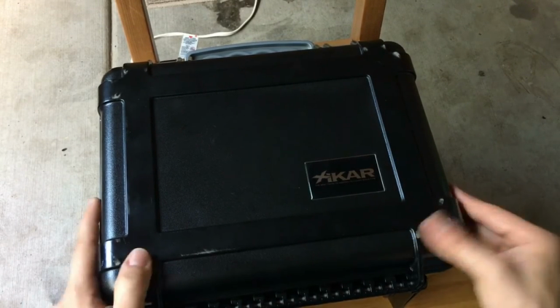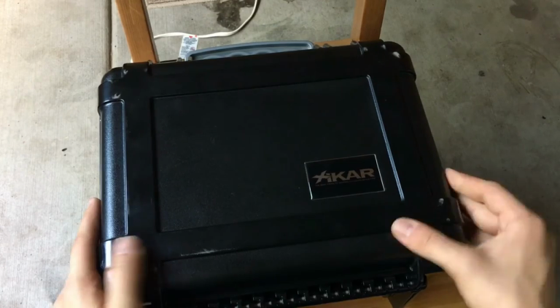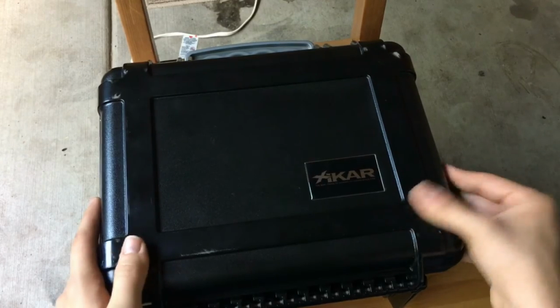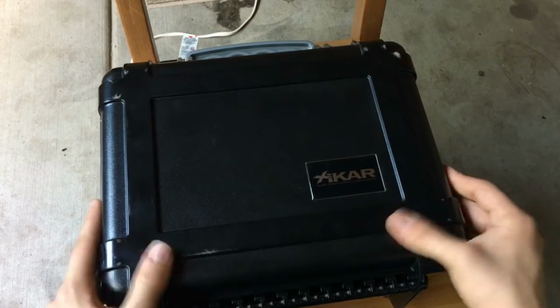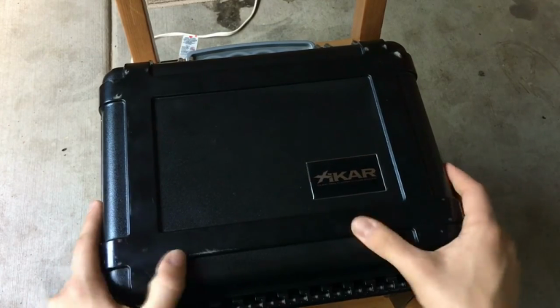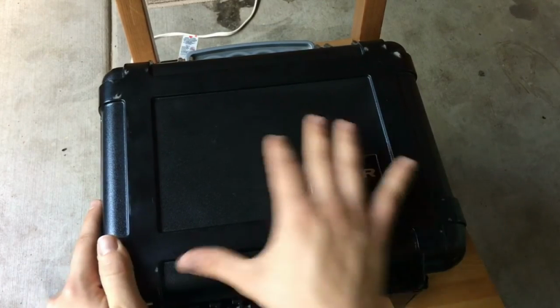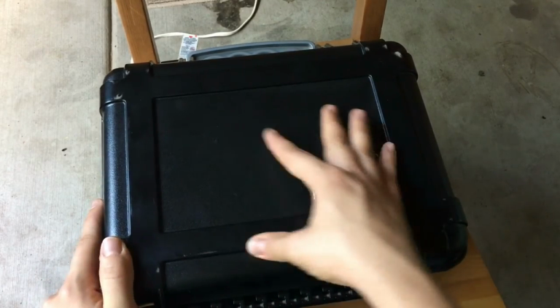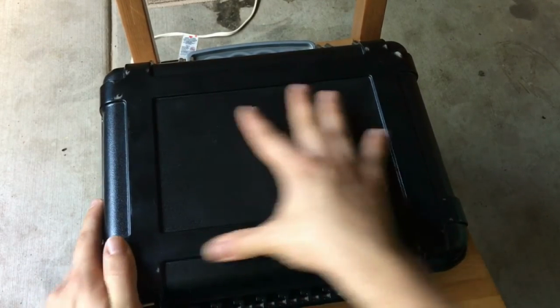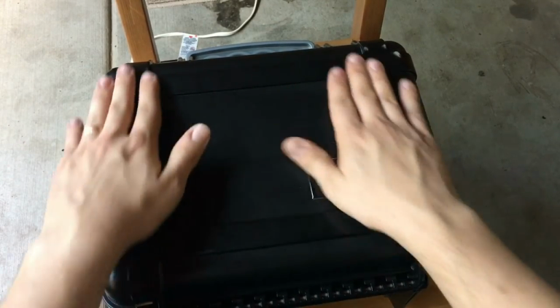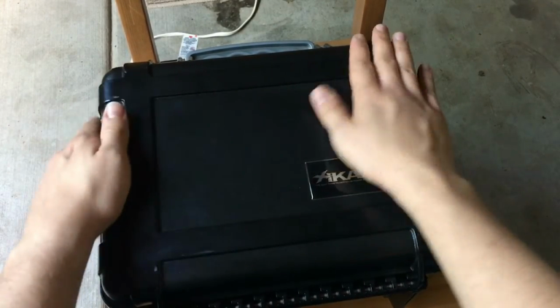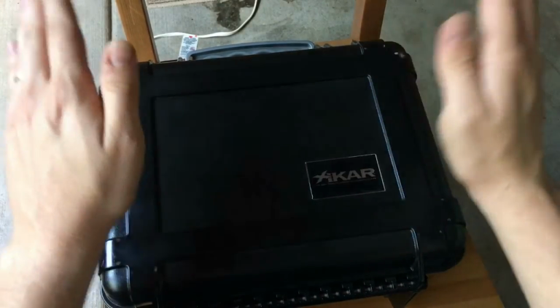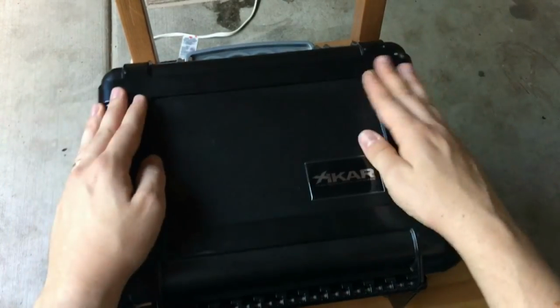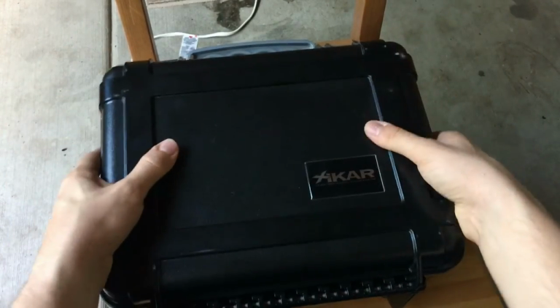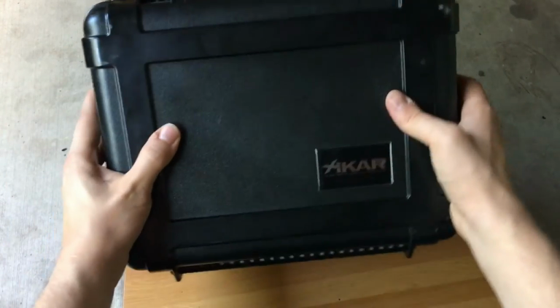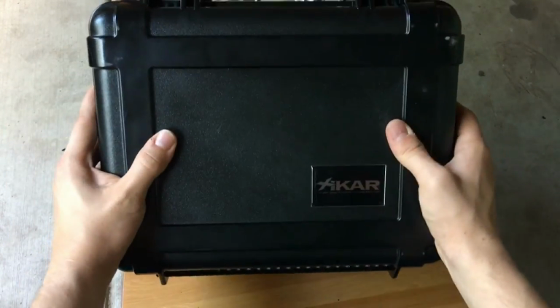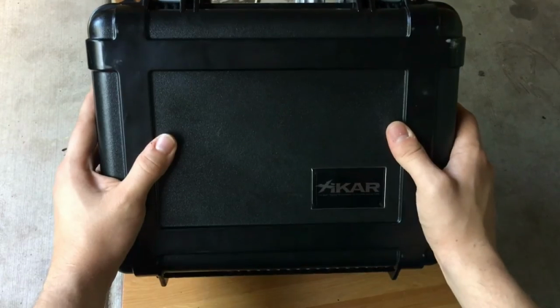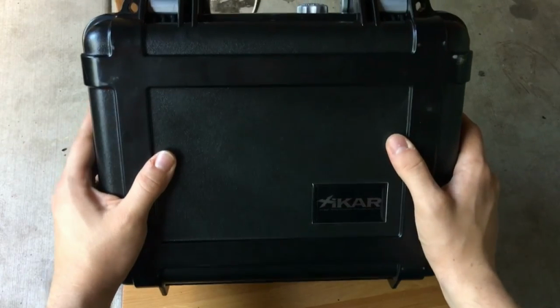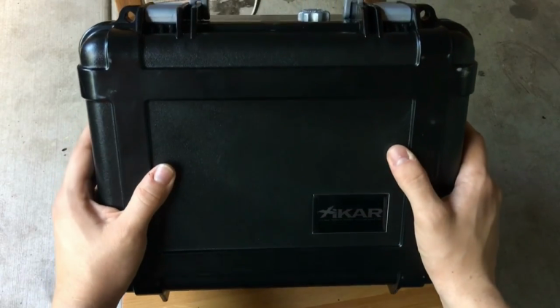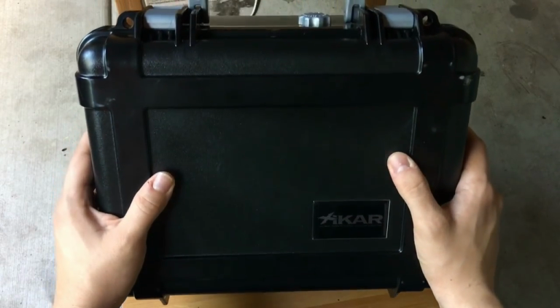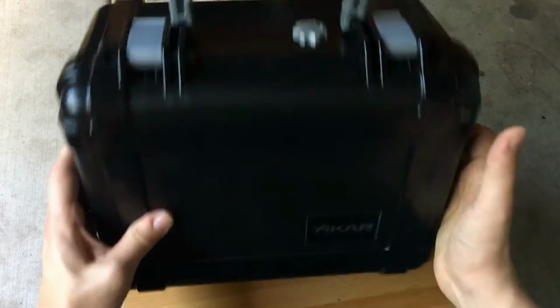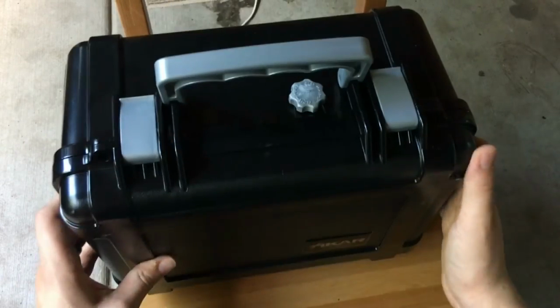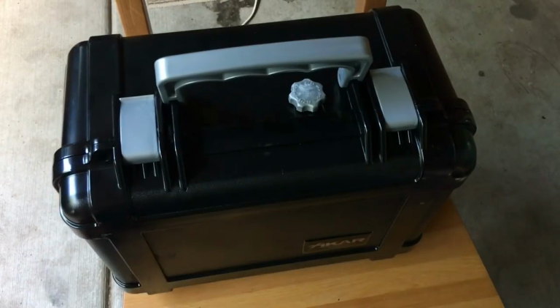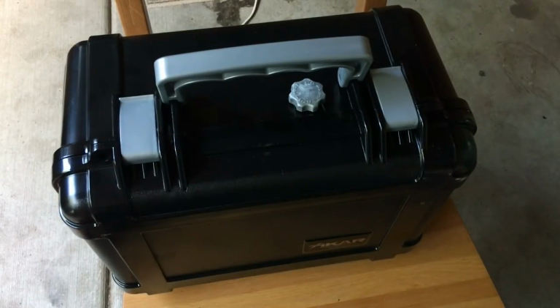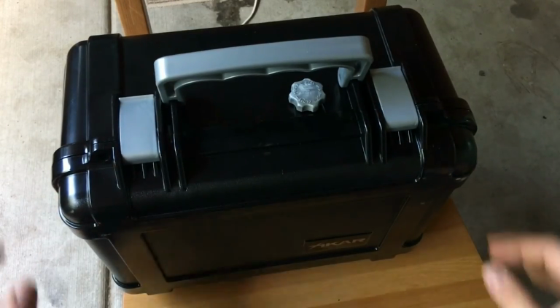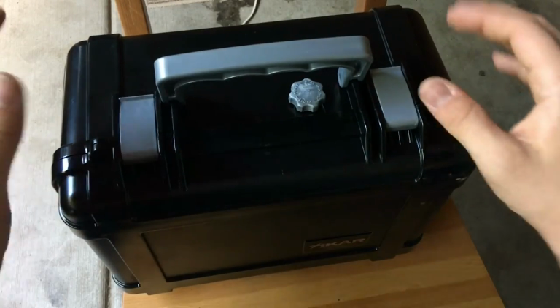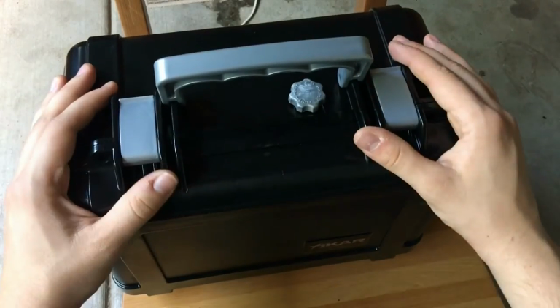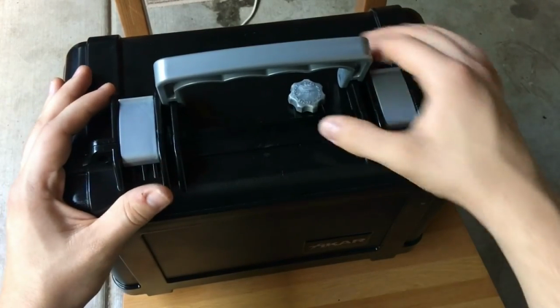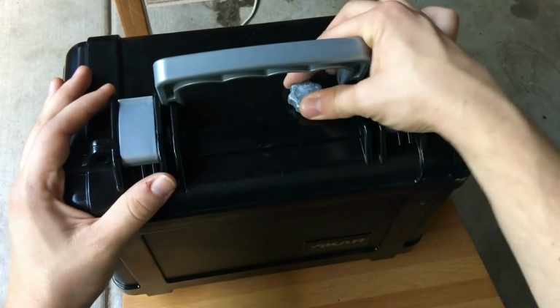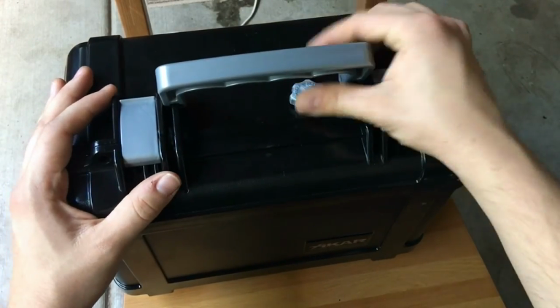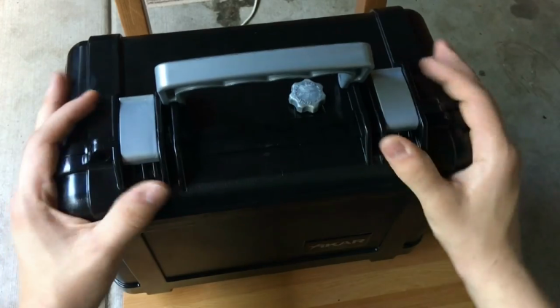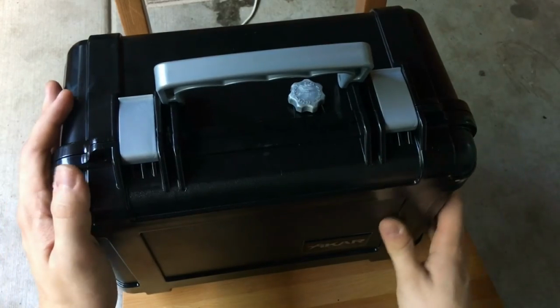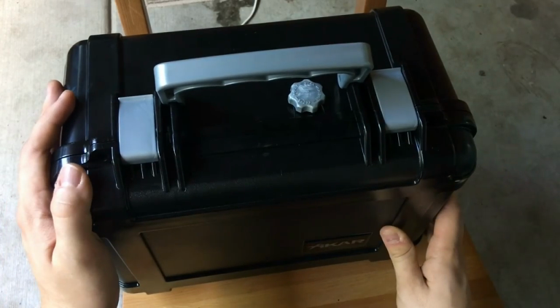It's really good. So definitely check out the Xikar 50 count humidor — you can't go wrong, it's just the way to go. Thank you guys for watching.